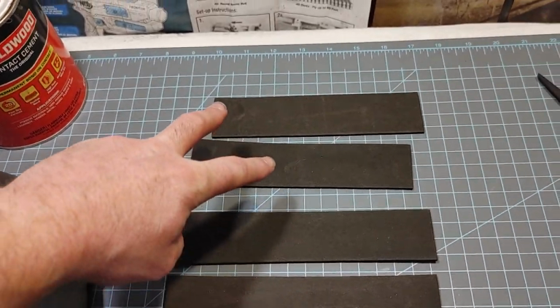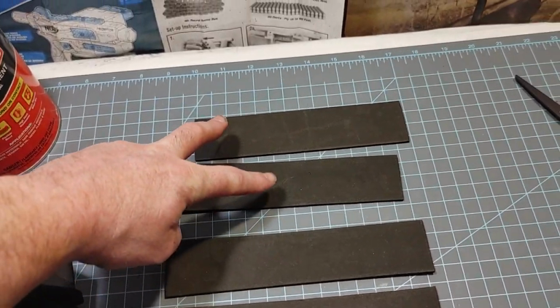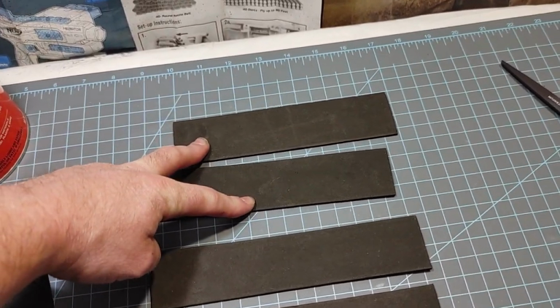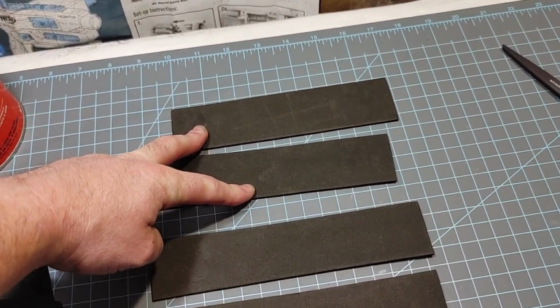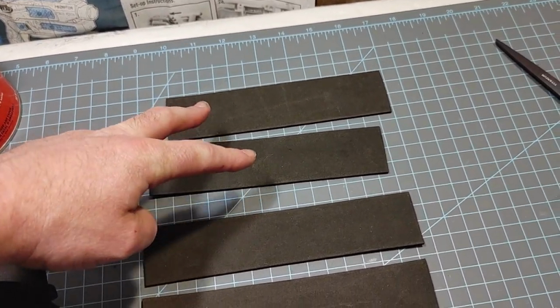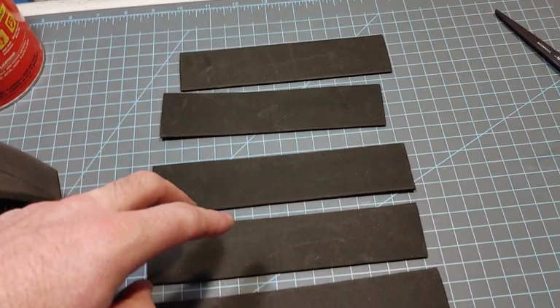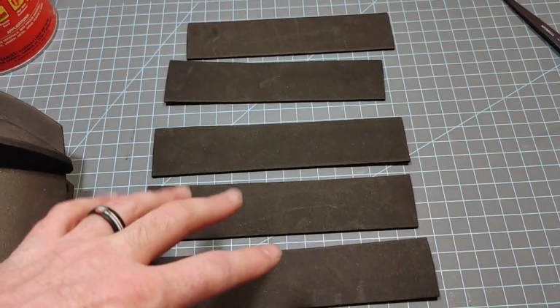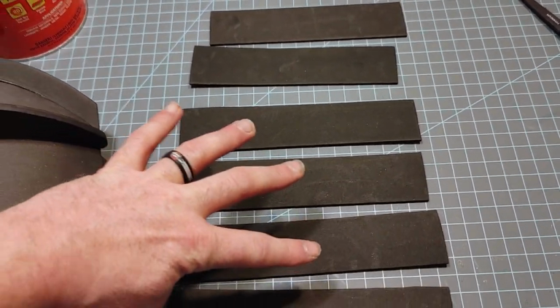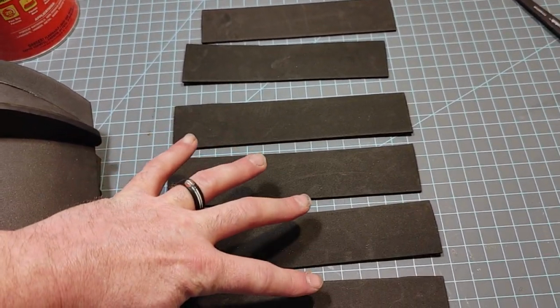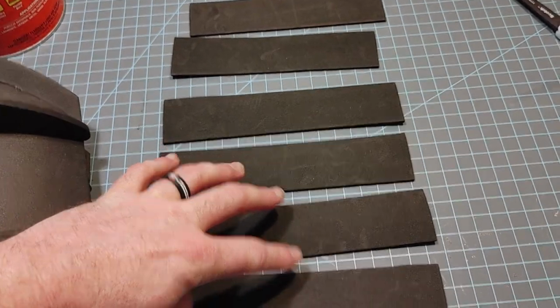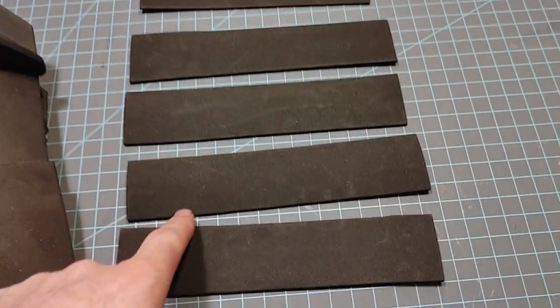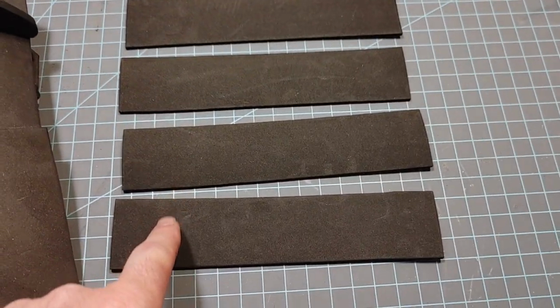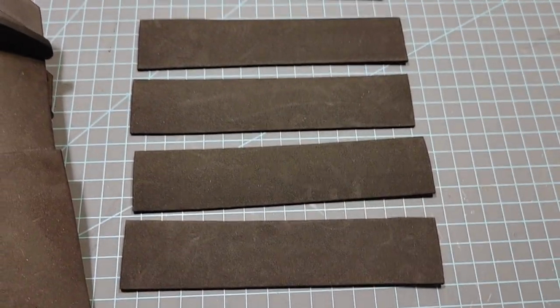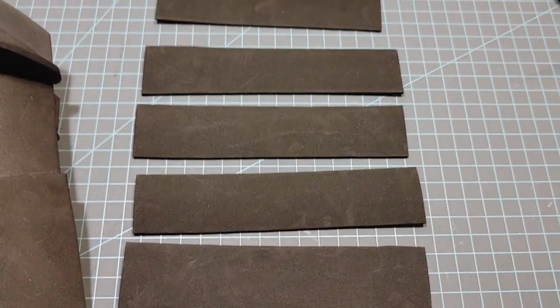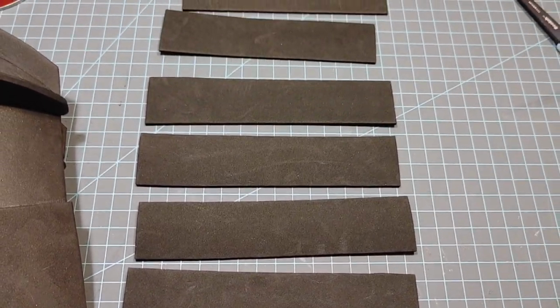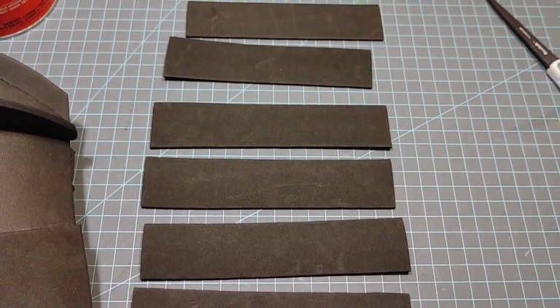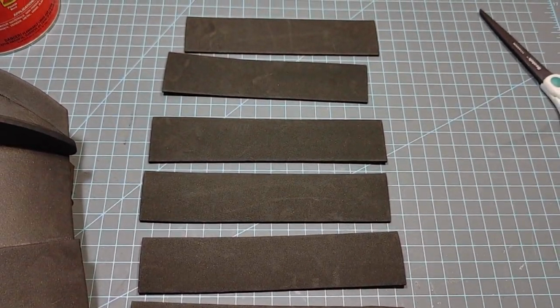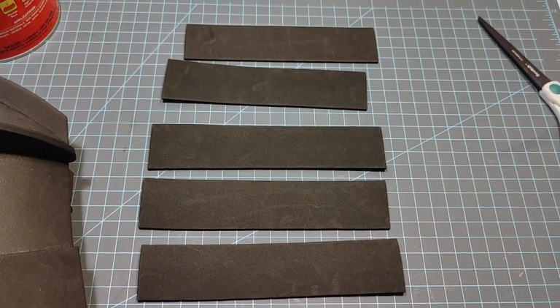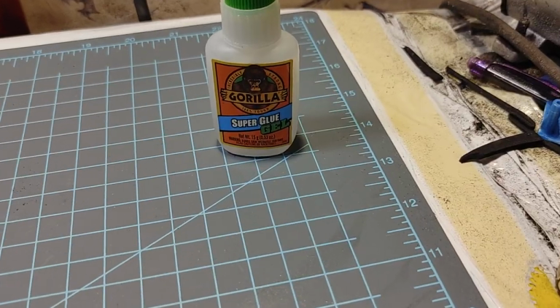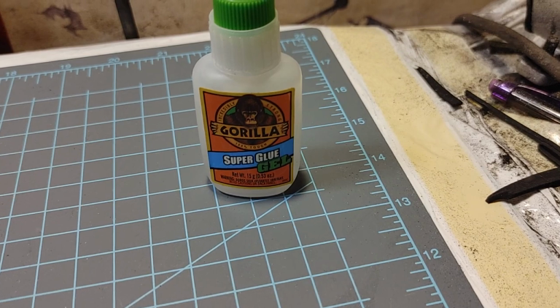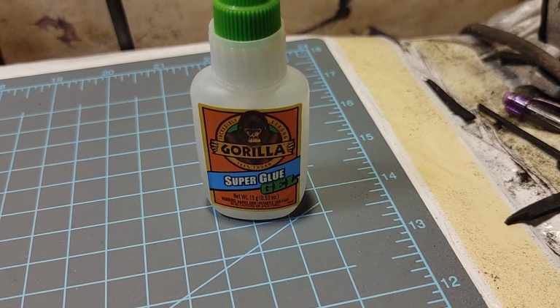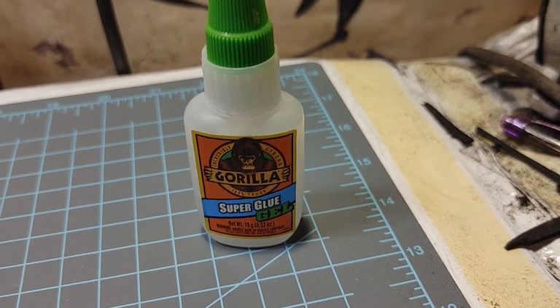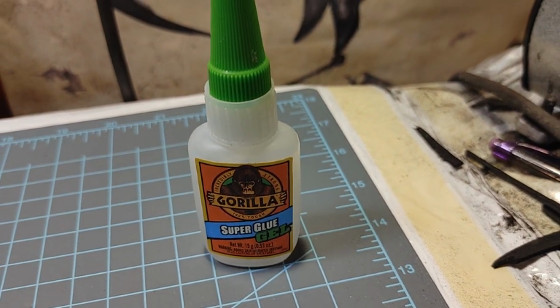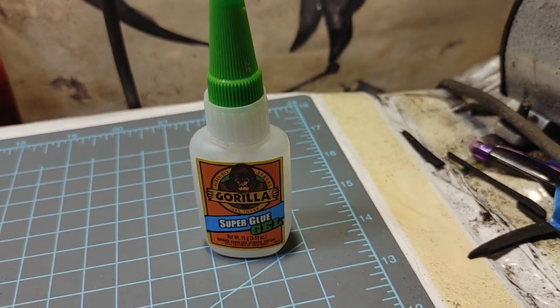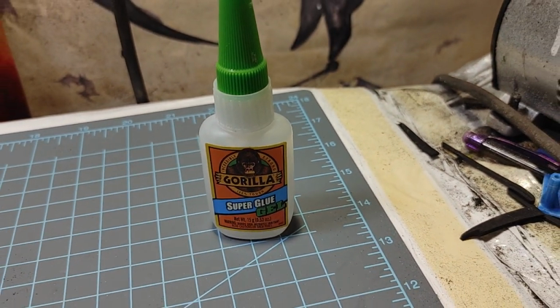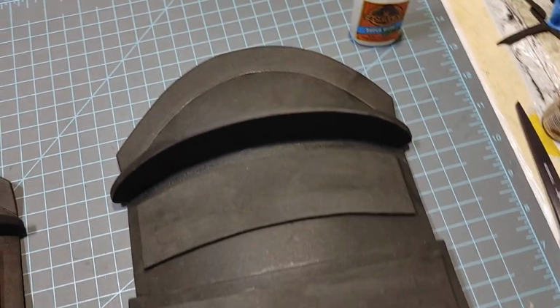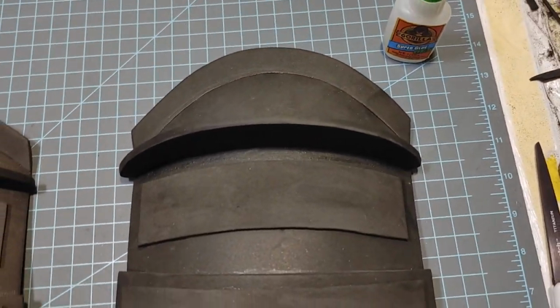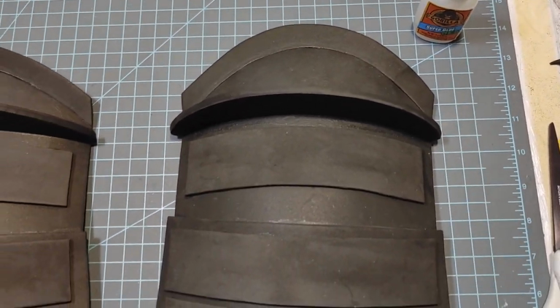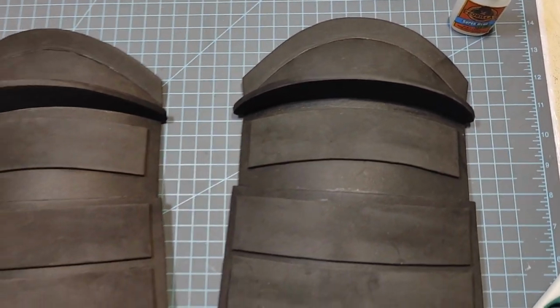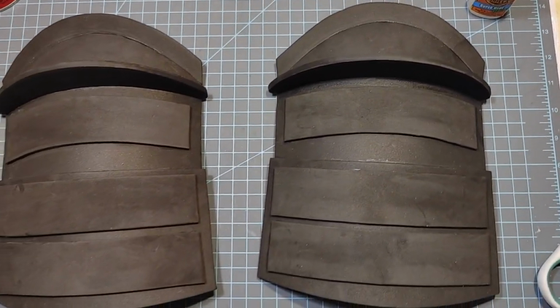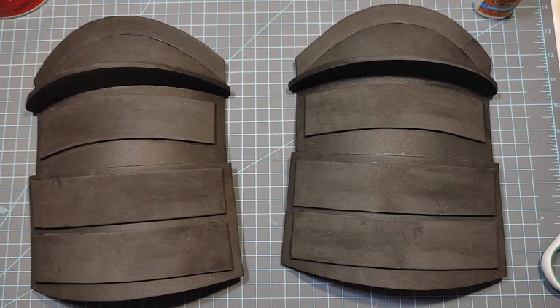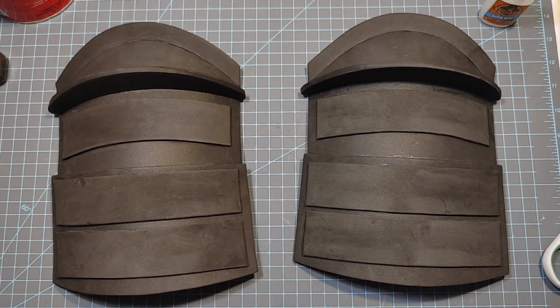You're going to need two number fives and four number sixes, and all of these are cut out of two millimeter EVA foam. You're going to use super glue gel to glue all these on. Super glue provides a much stiffer bond at the end — it's just a chemical reaction.